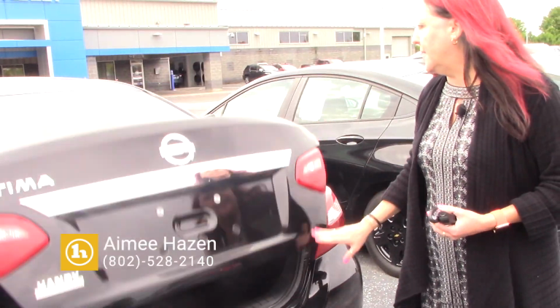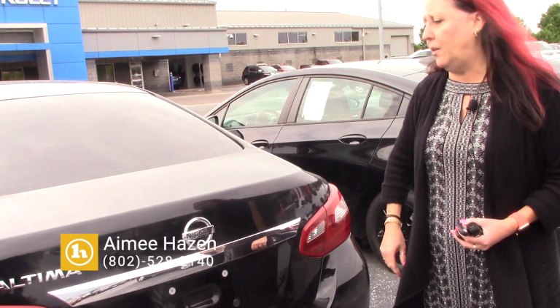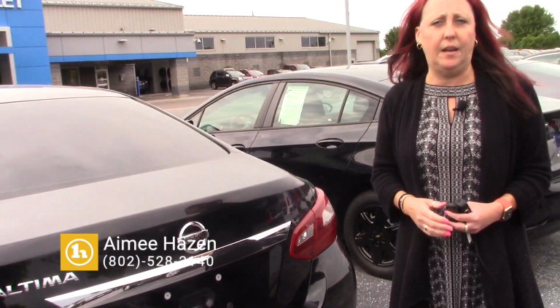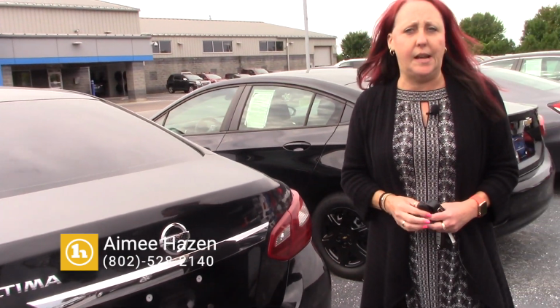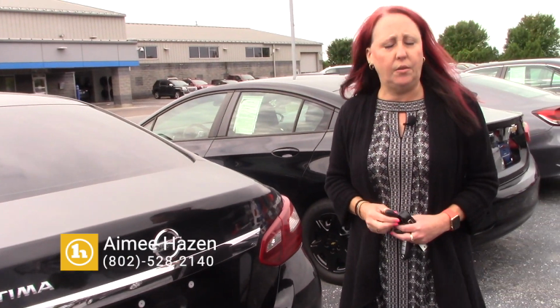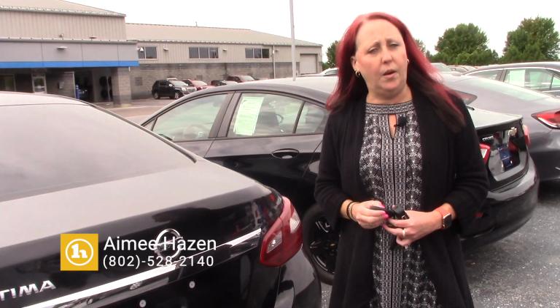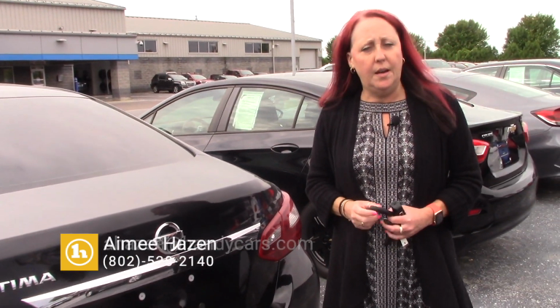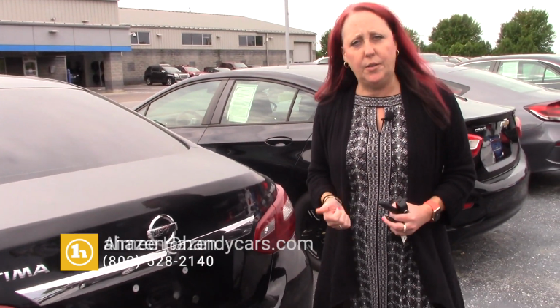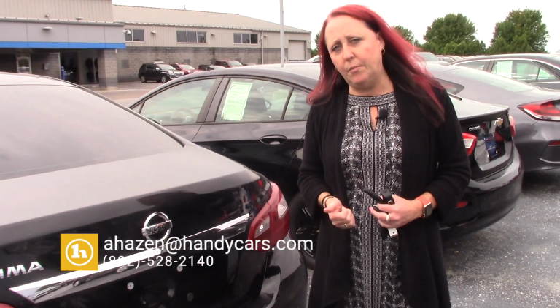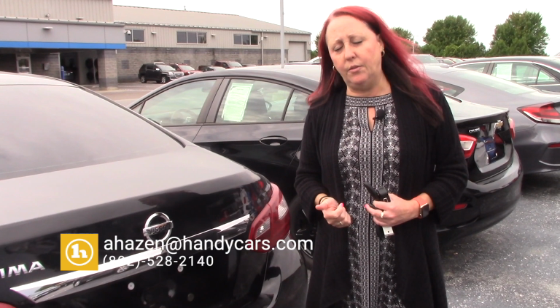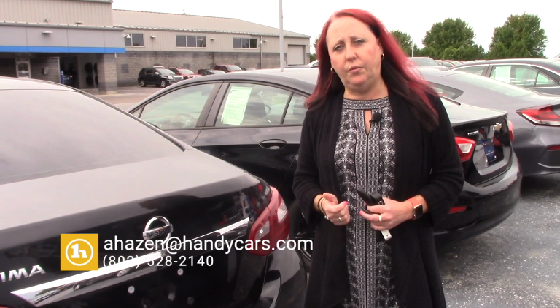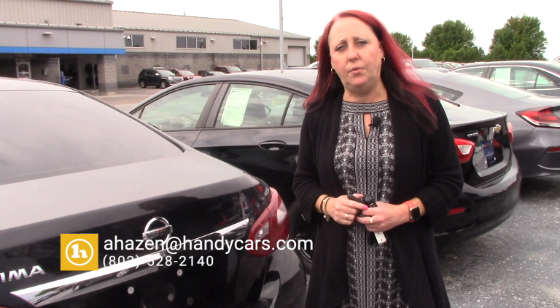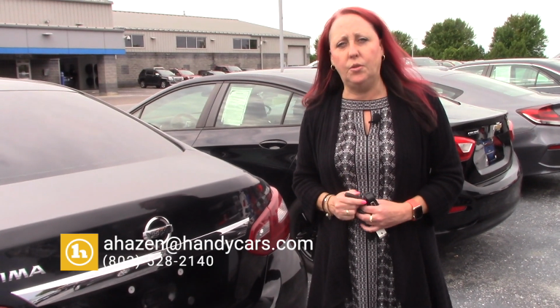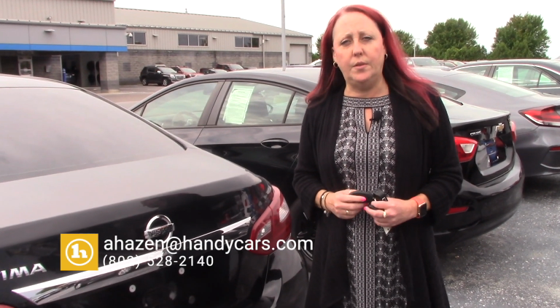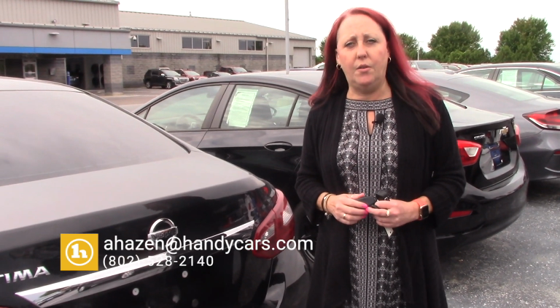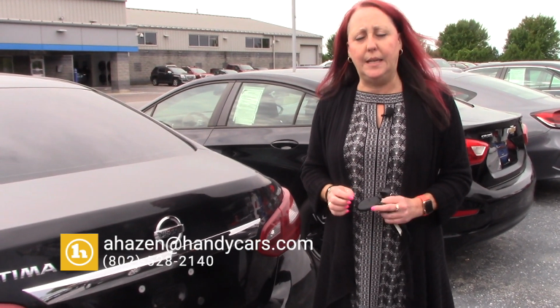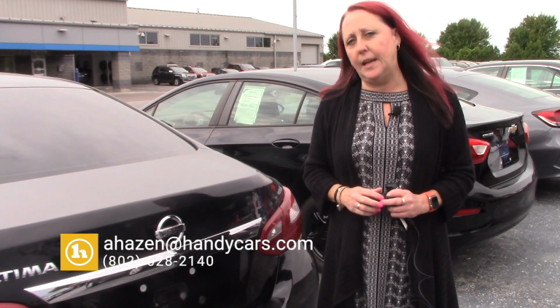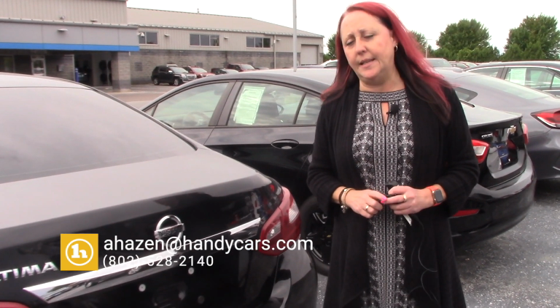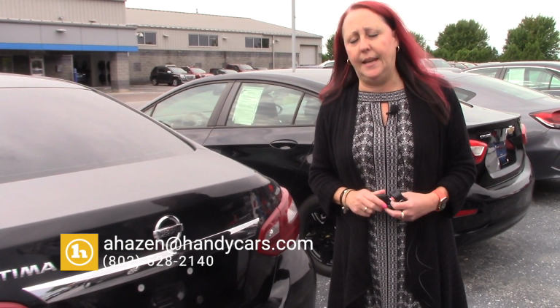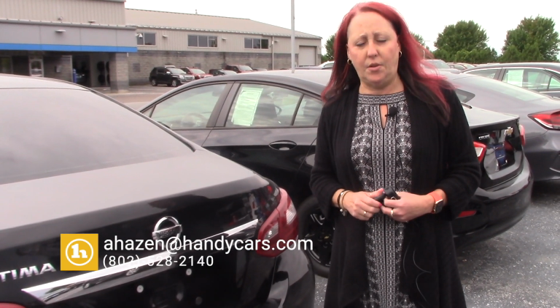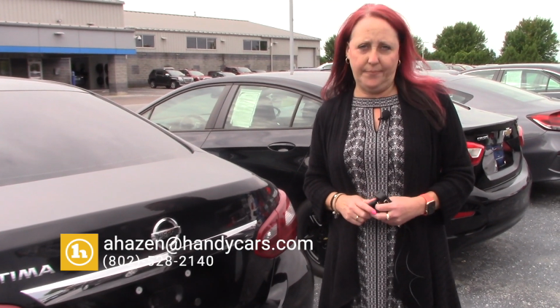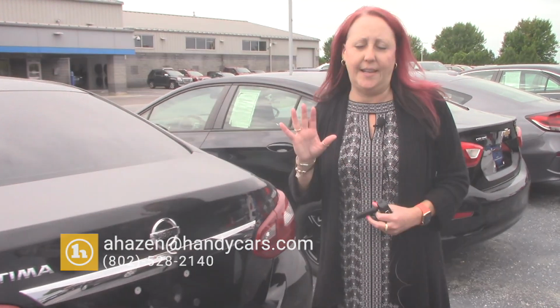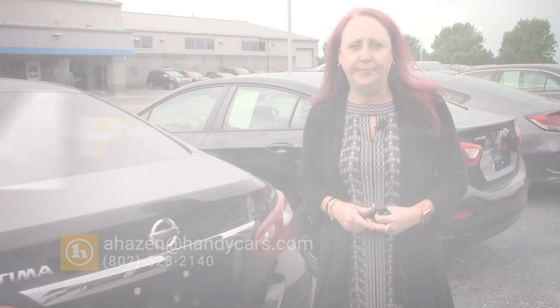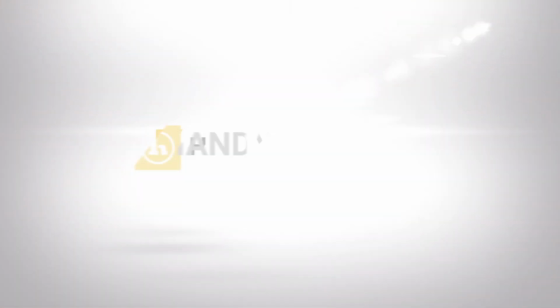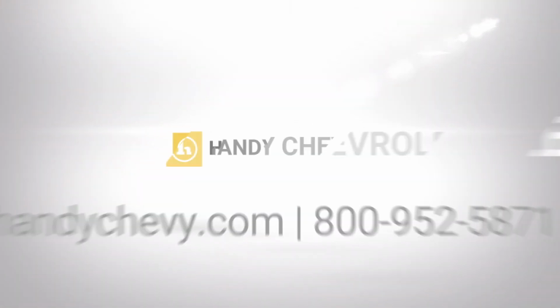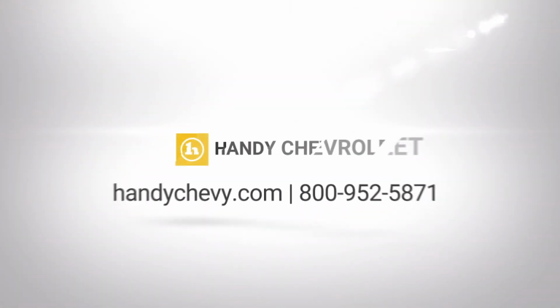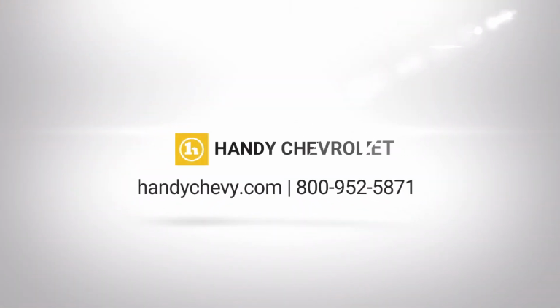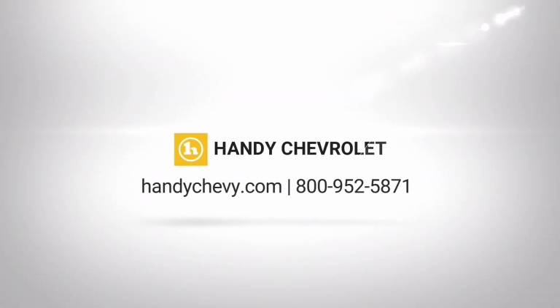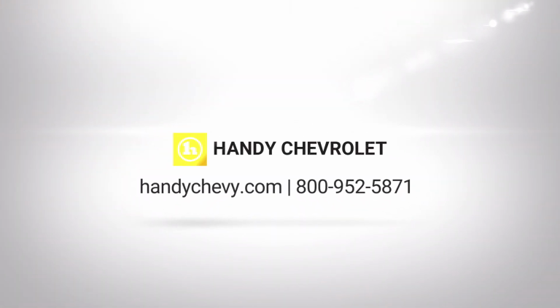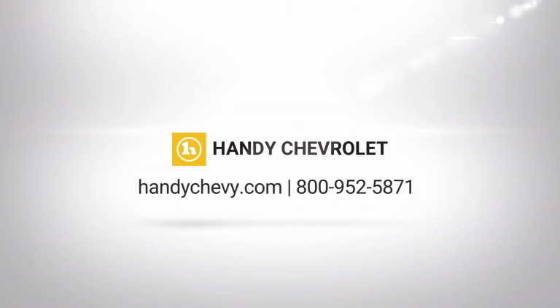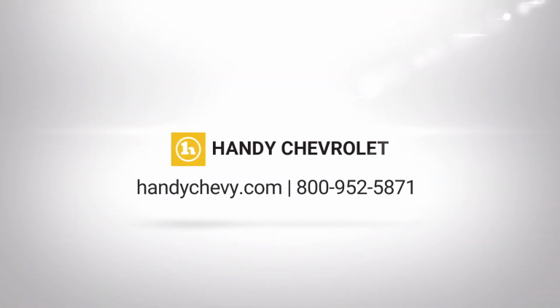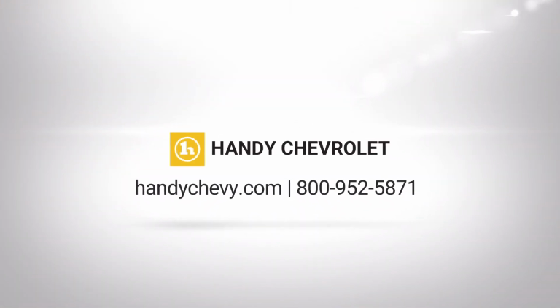We are open here on Saturdays till 4. My direct number is 802-528-2140 and my email is ahazen at handycars.com. Thanks again, we'll see you next time. Bye bye.